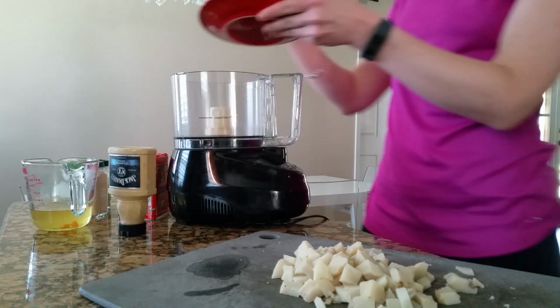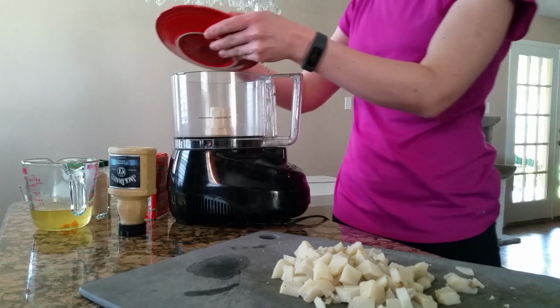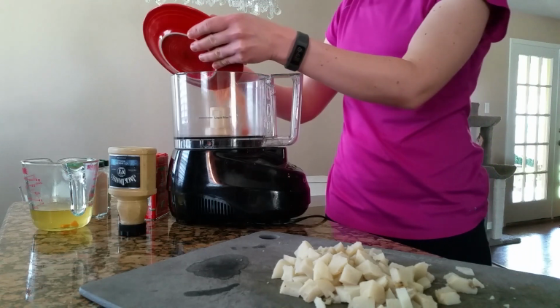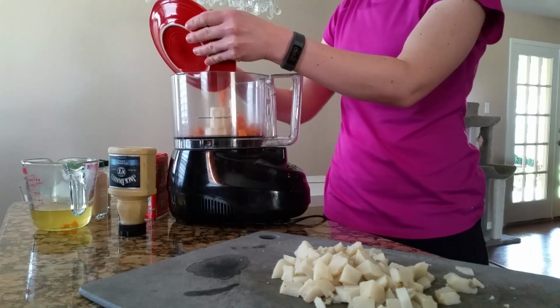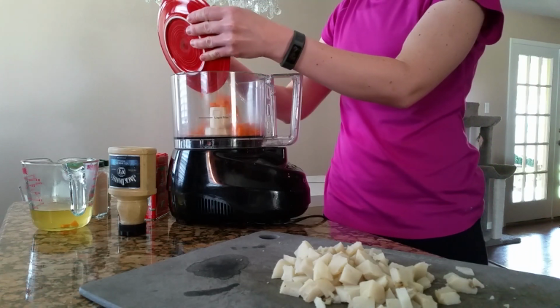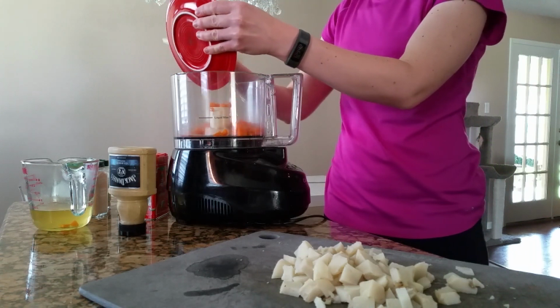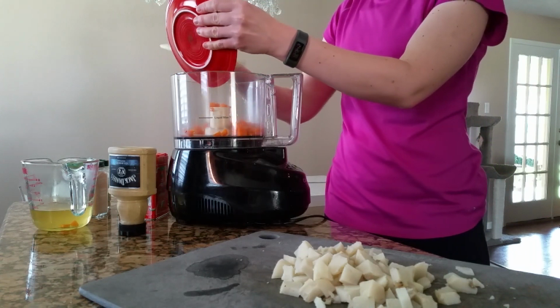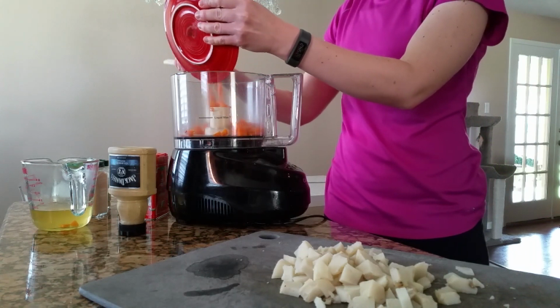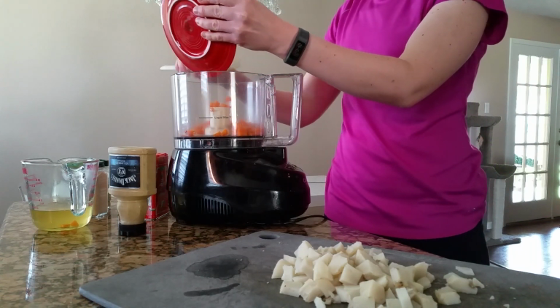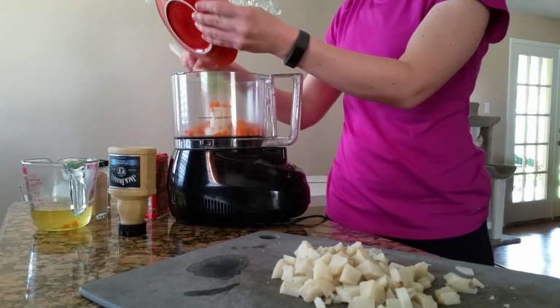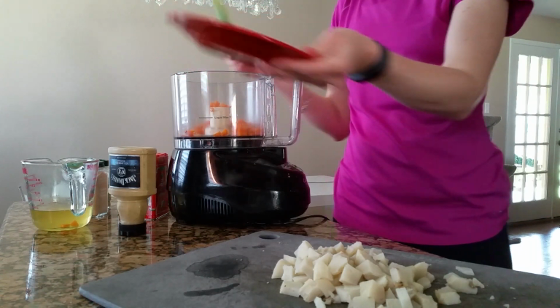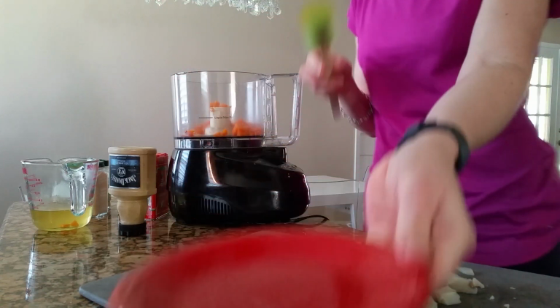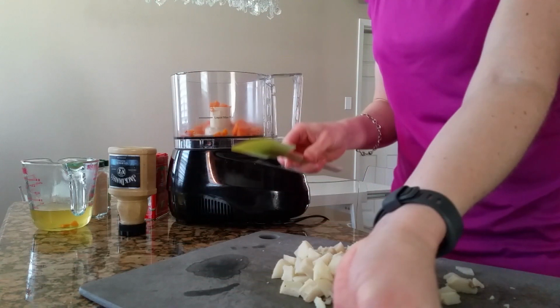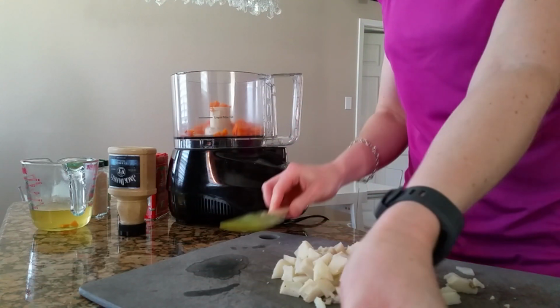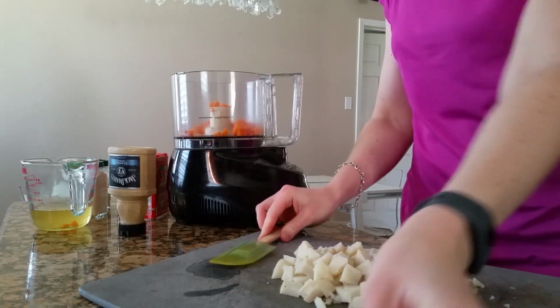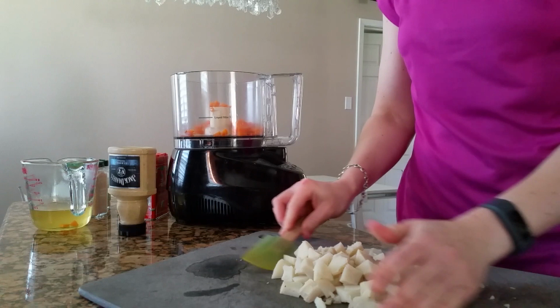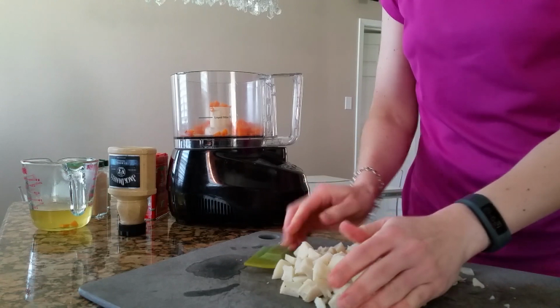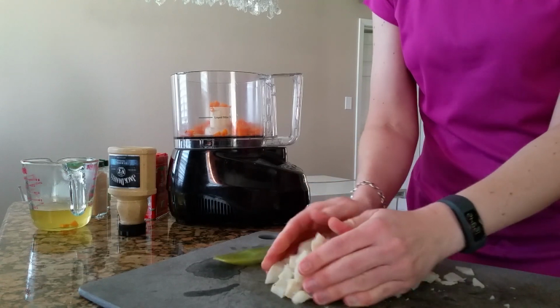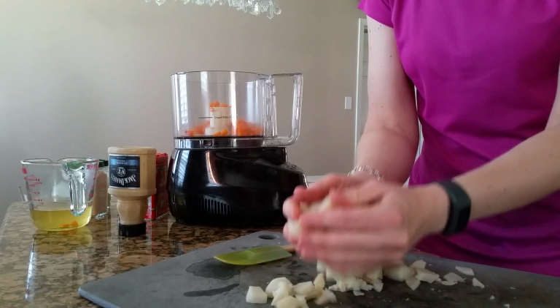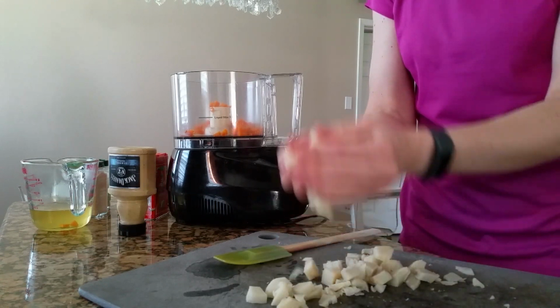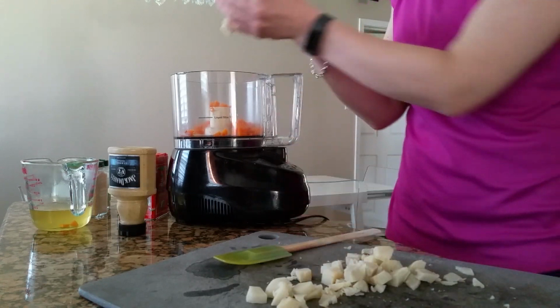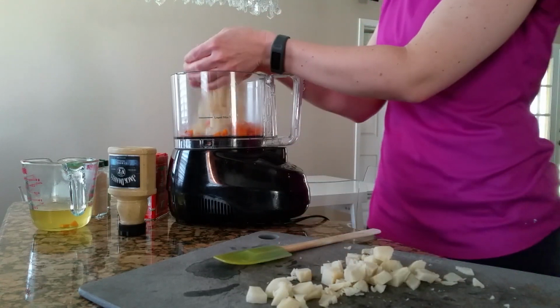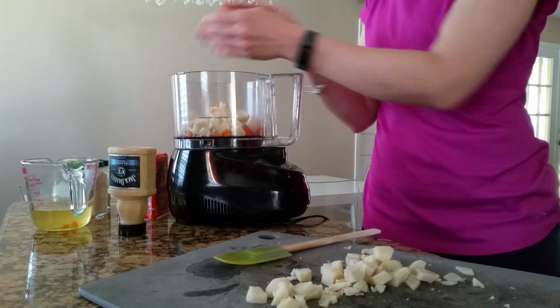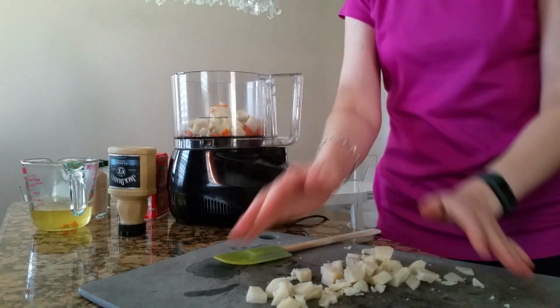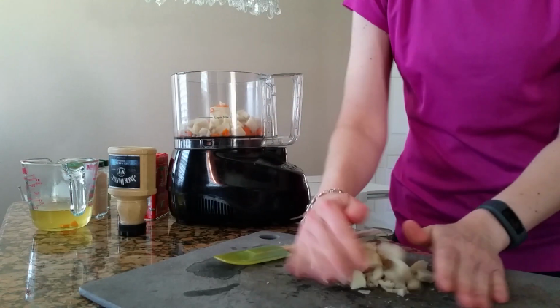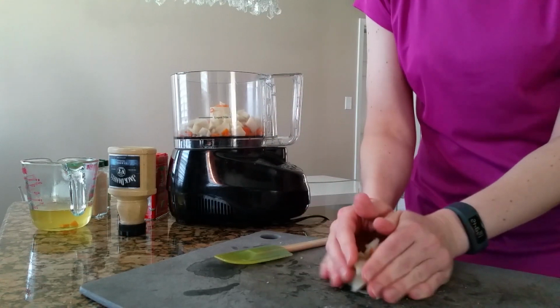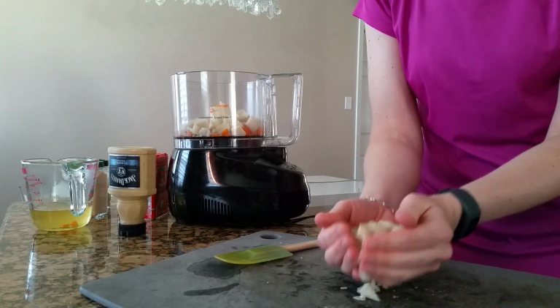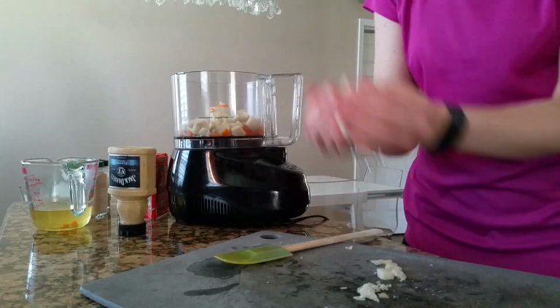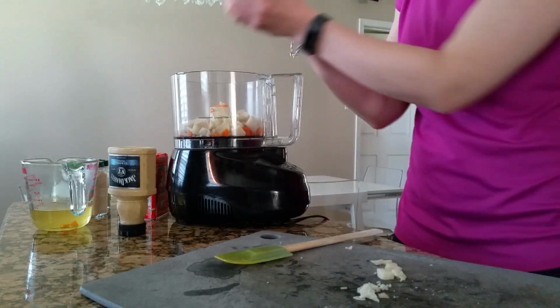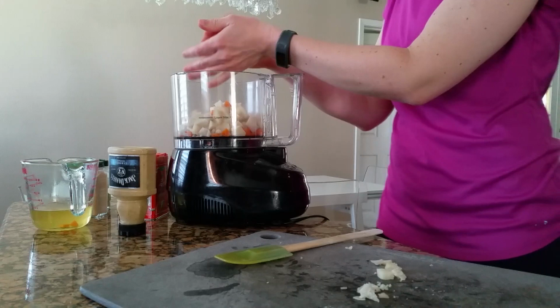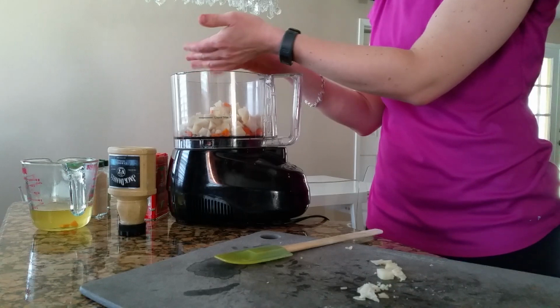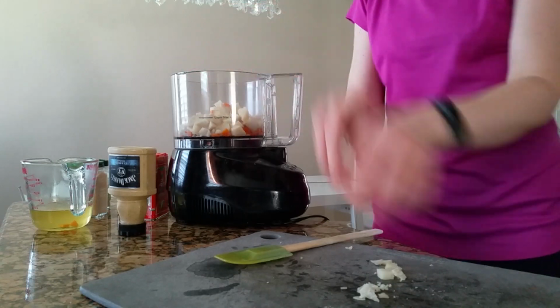So I'm going to put my cooked carrots and my potato. This is just a leftover potato that I made earlier in the week.